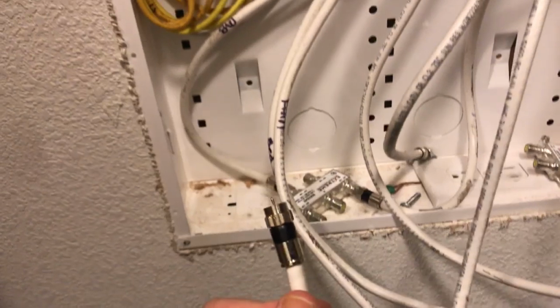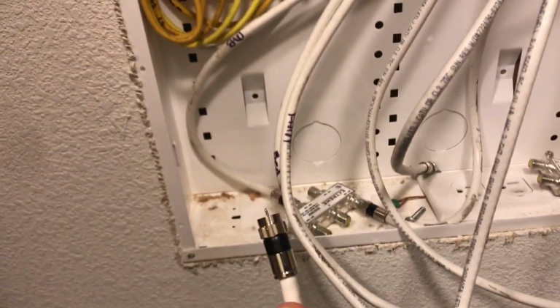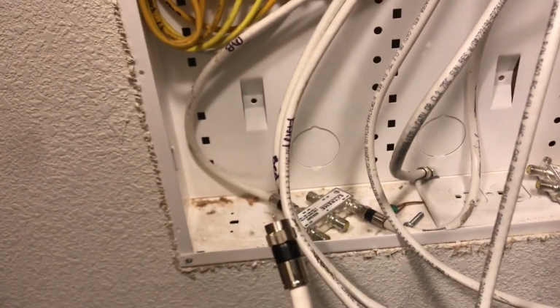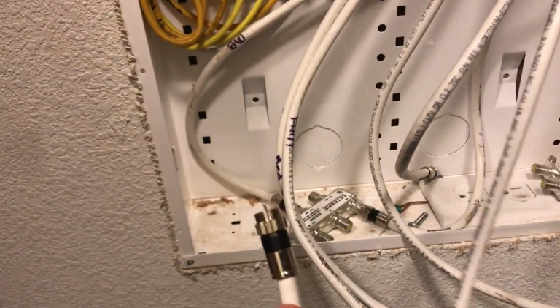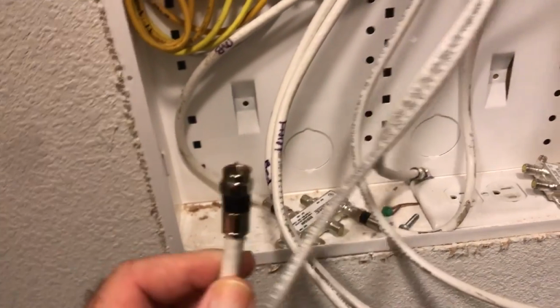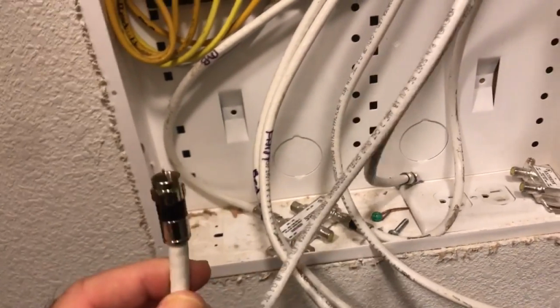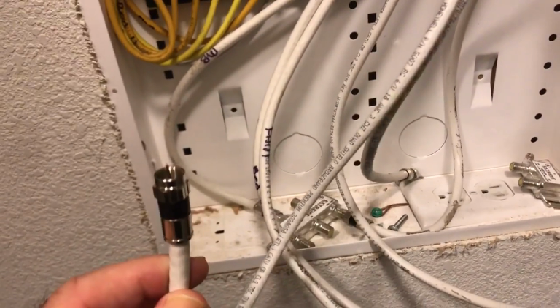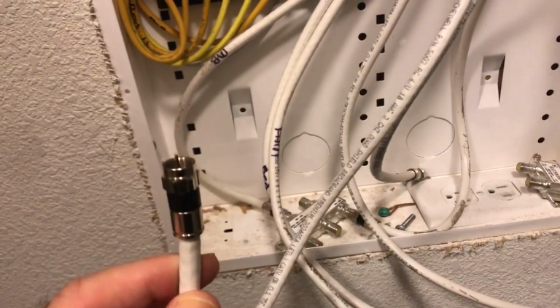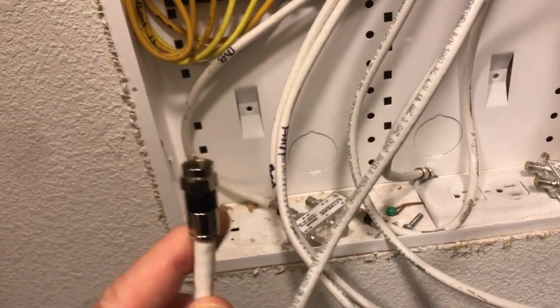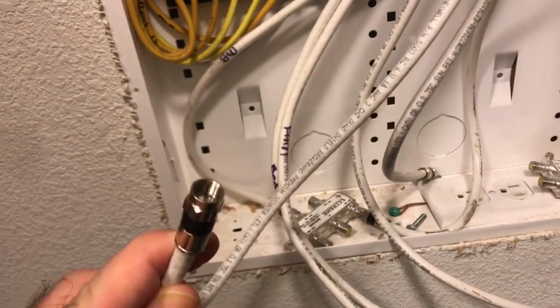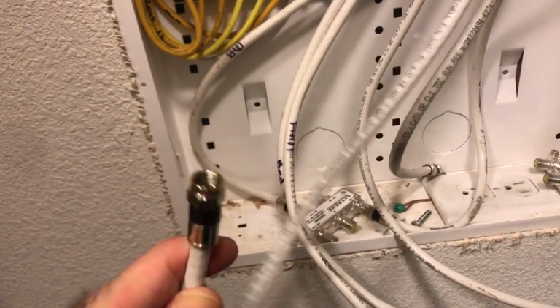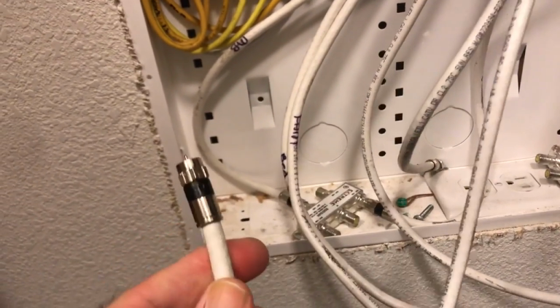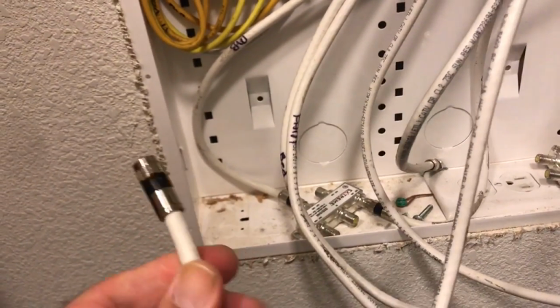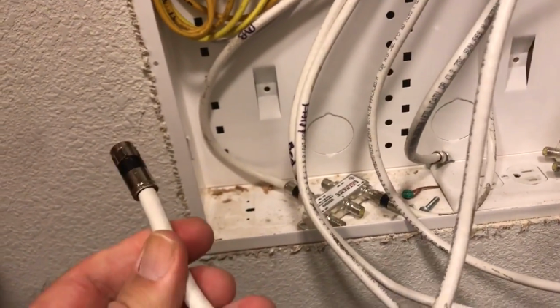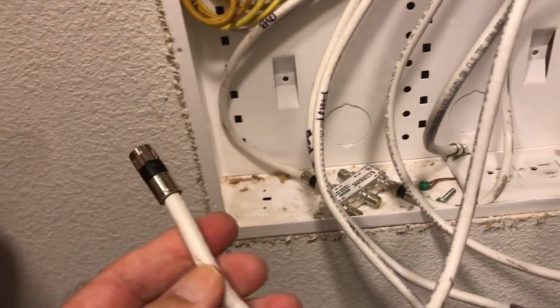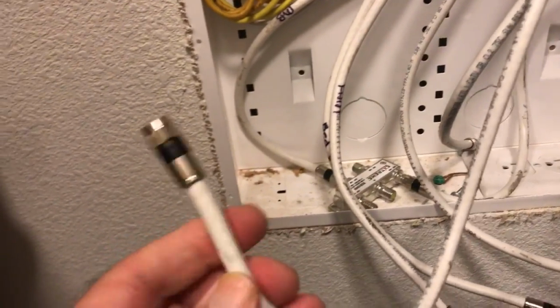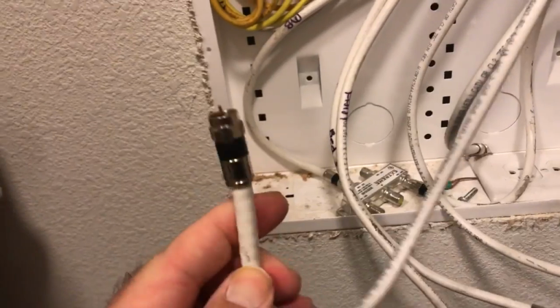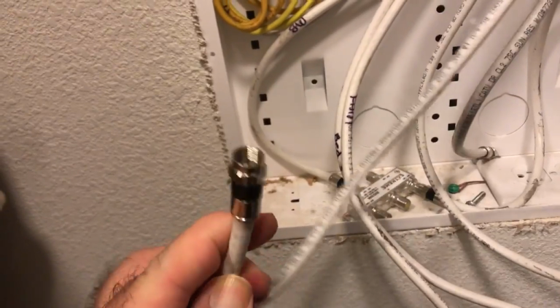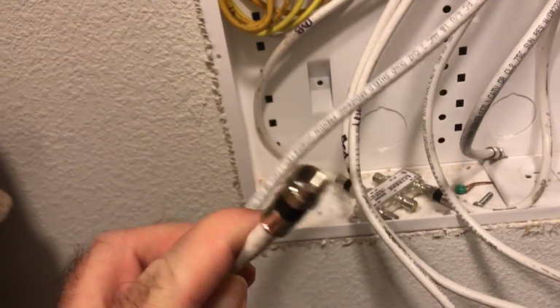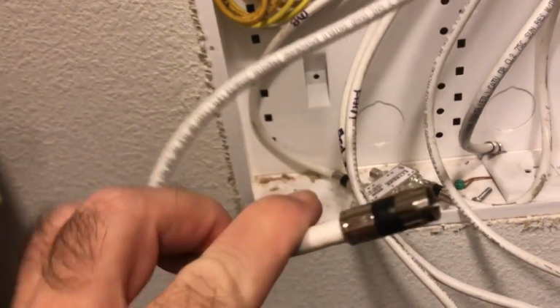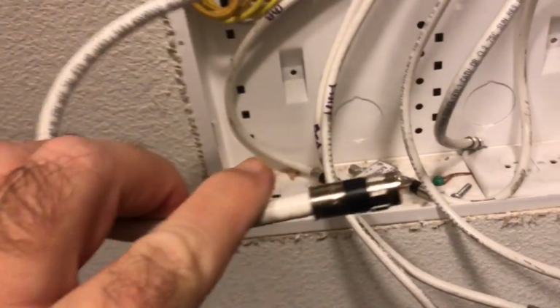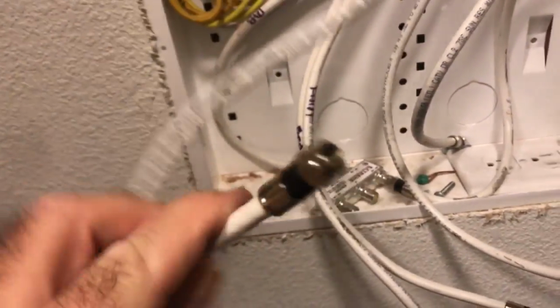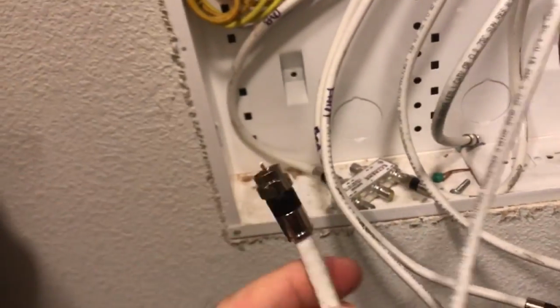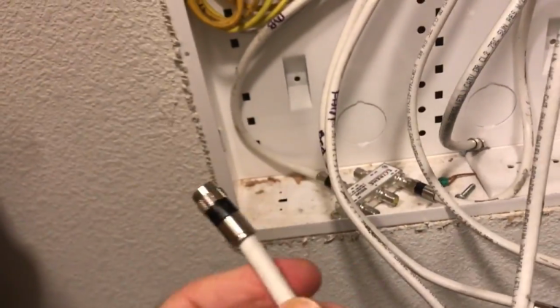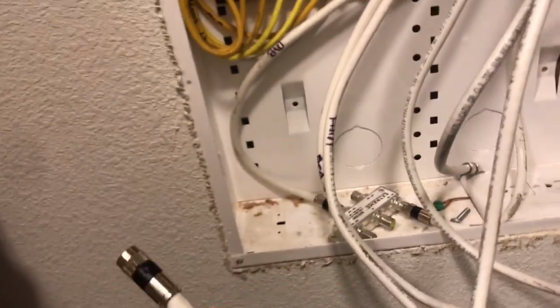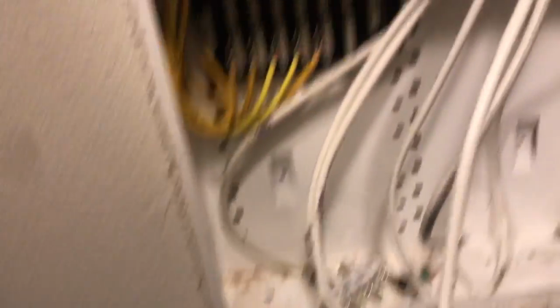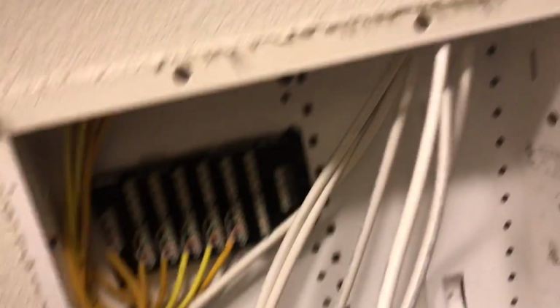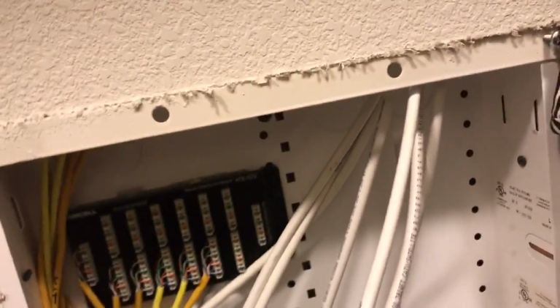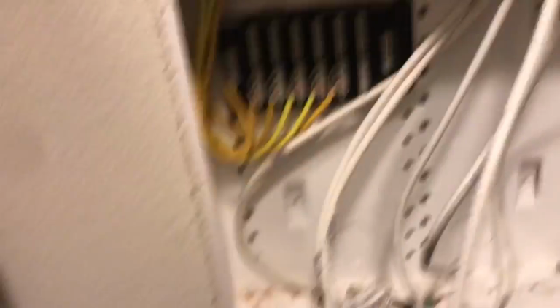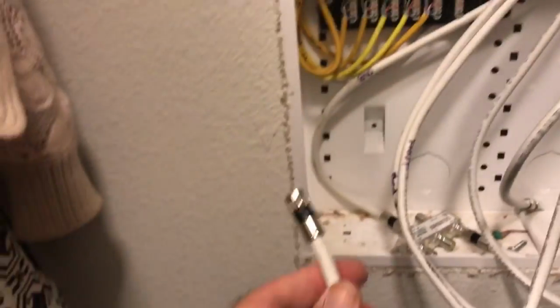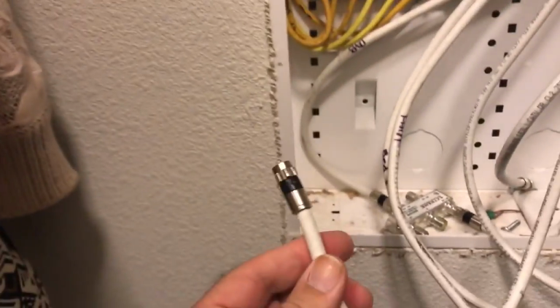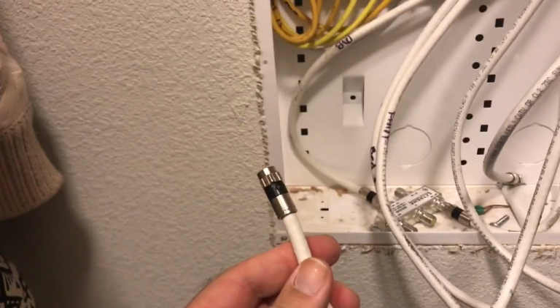We figured out that this cable from the last video is your live cable. This is the cable from Comcast or Charter or Time Warner or whatever. This is the cable coming from the street.